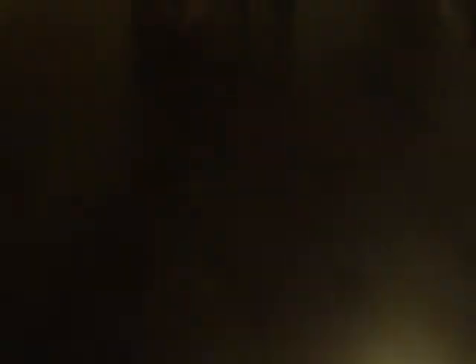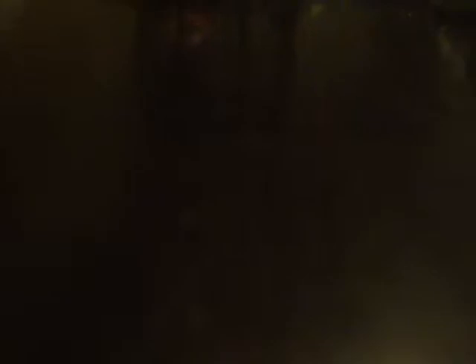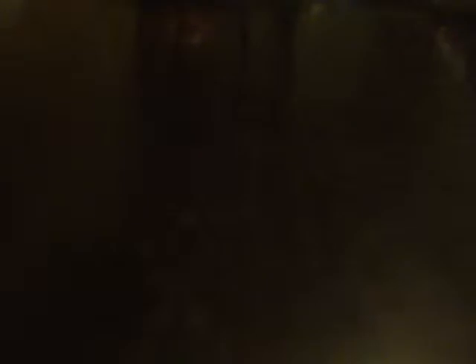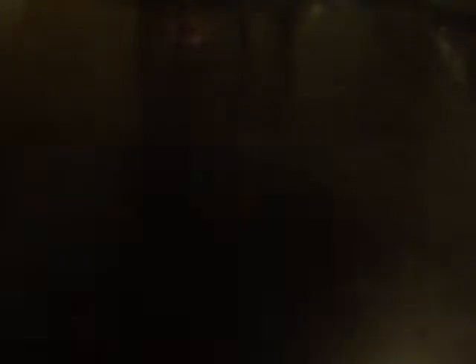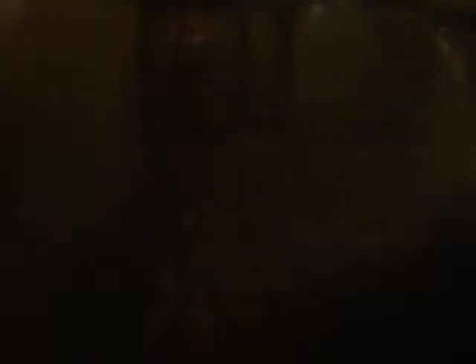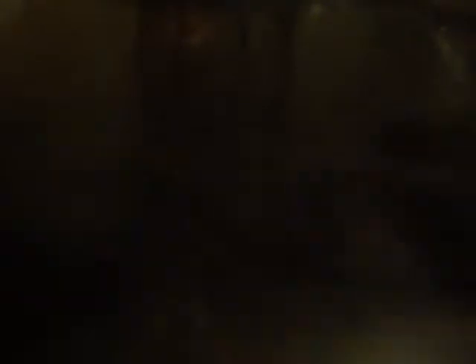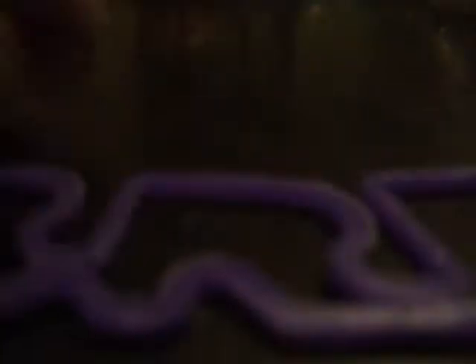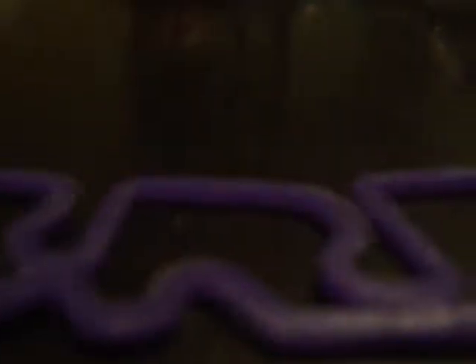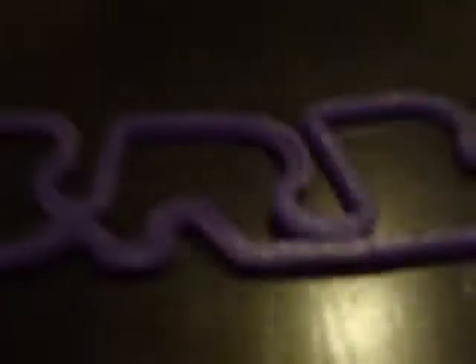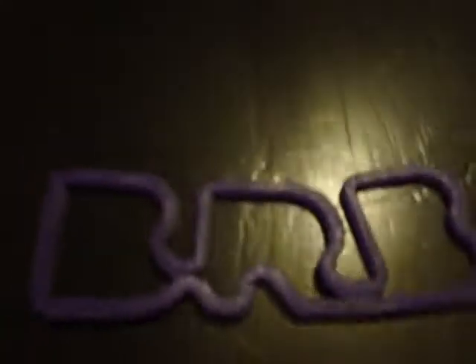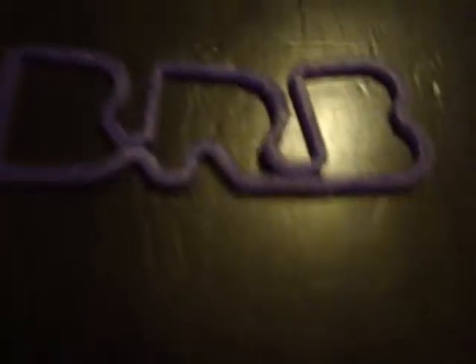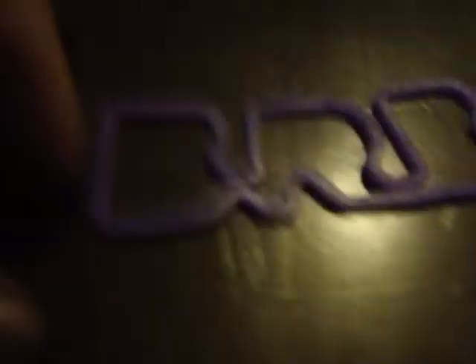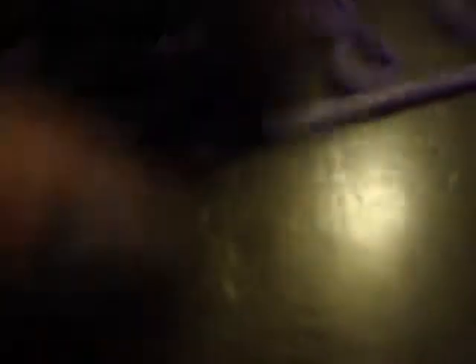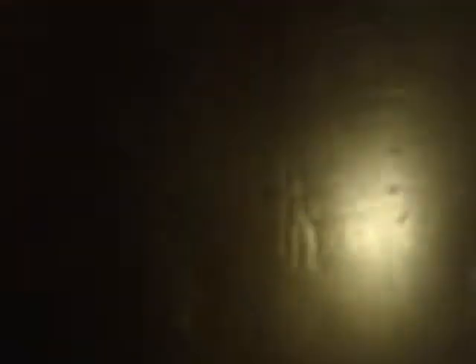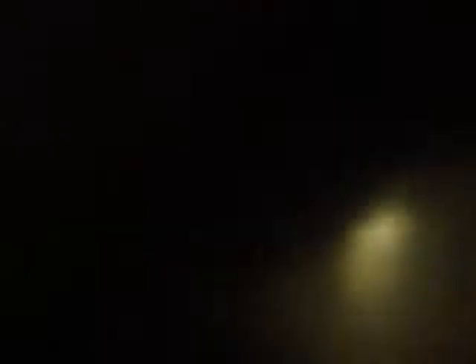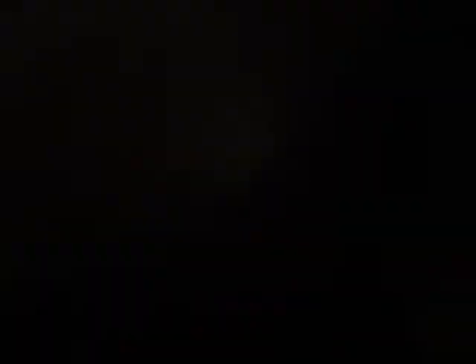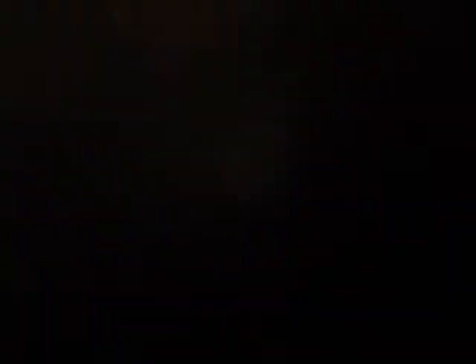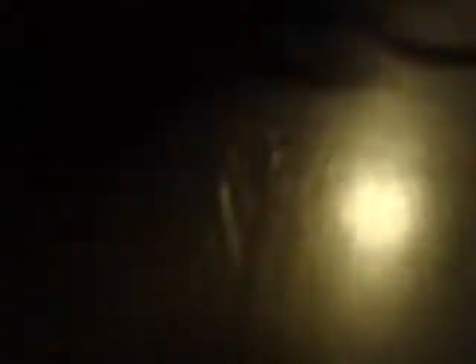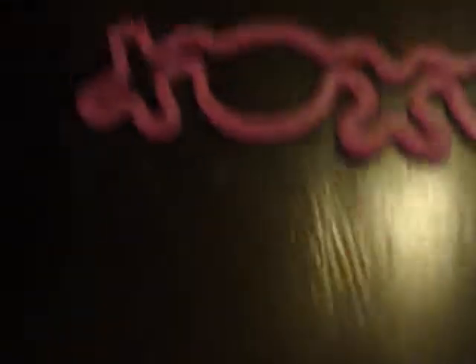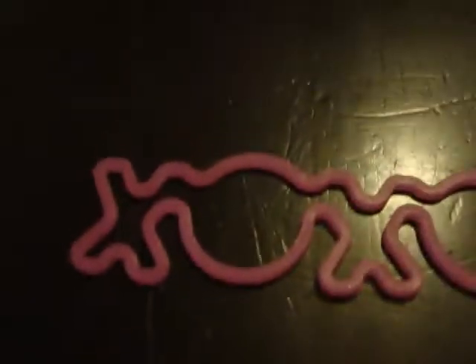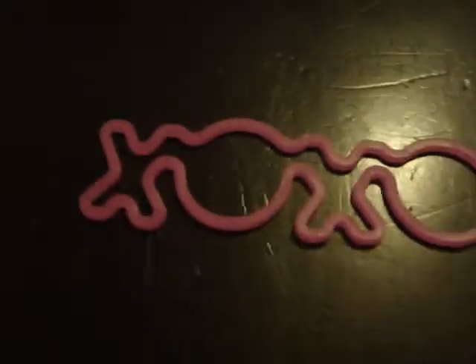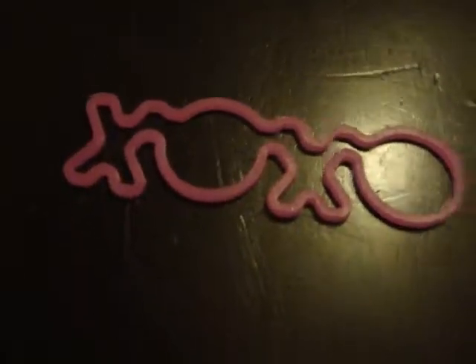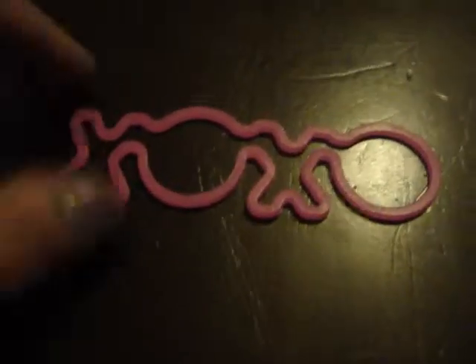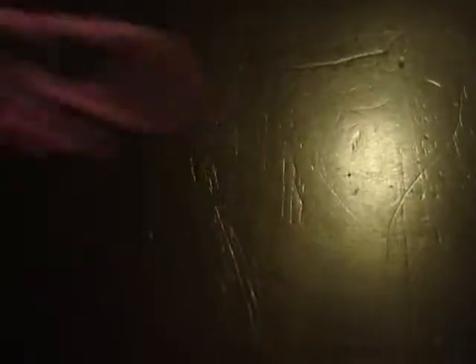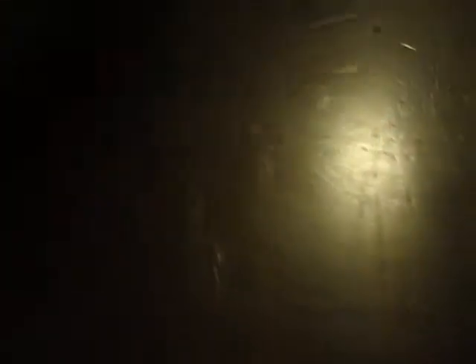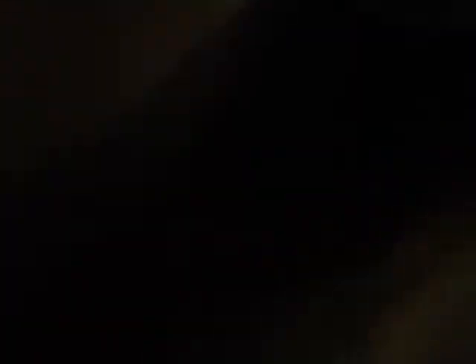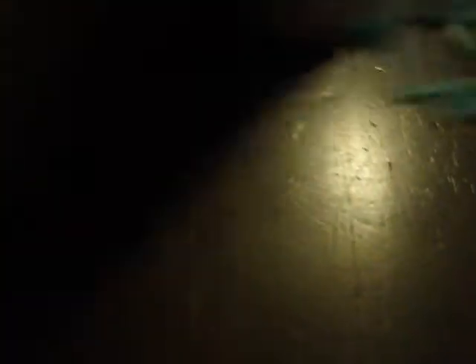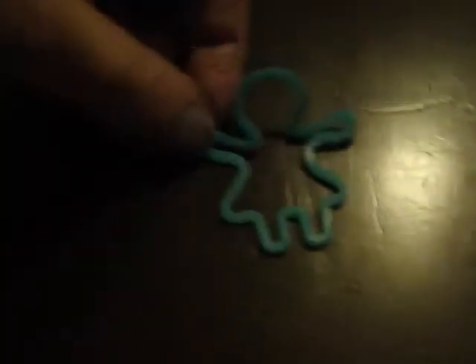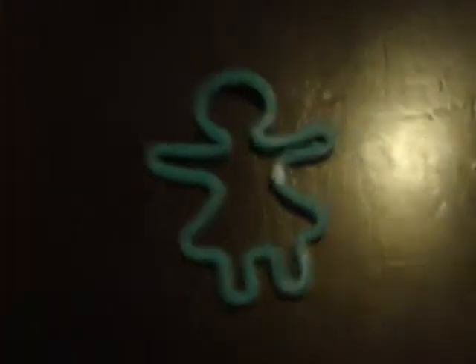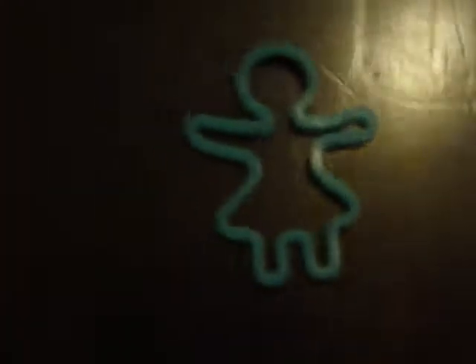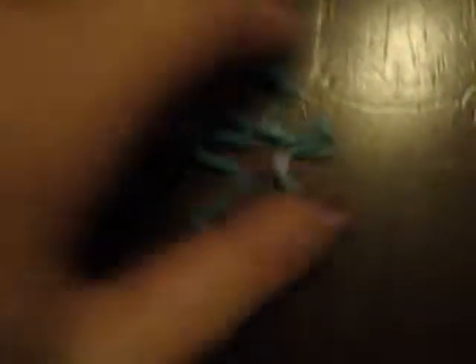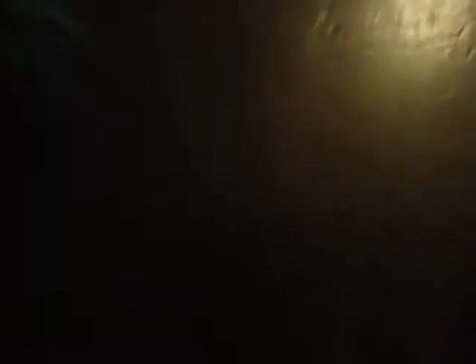Next we have some silly bands. This one says BRB, this one says XOXO, and this one is a little girl.